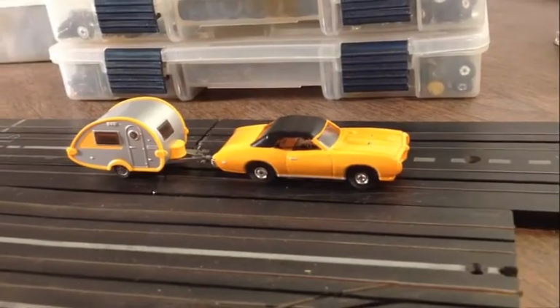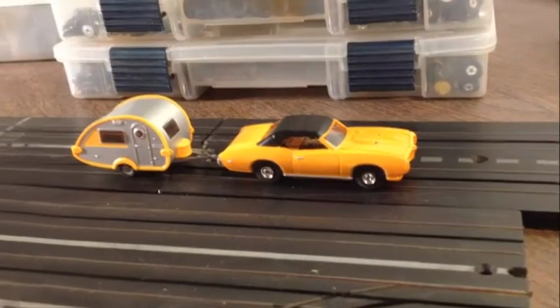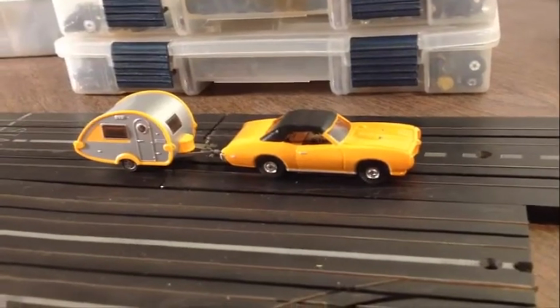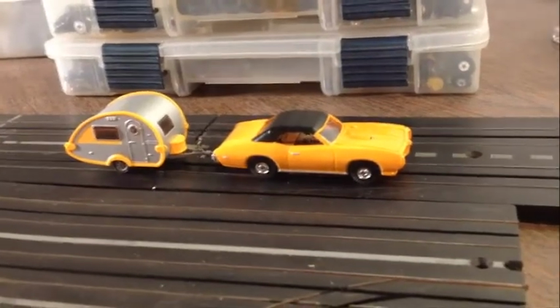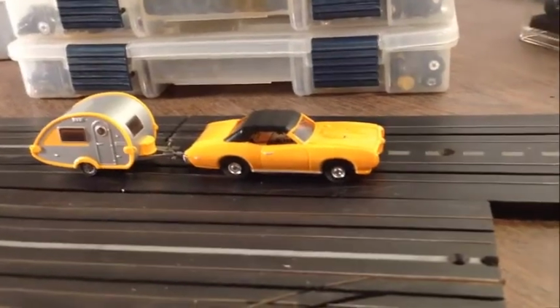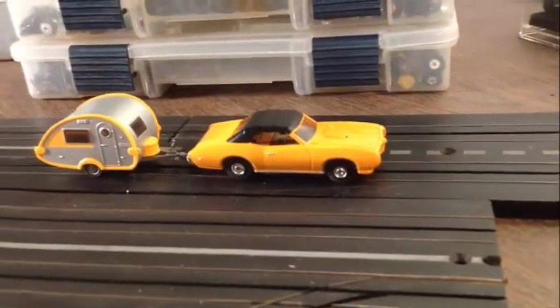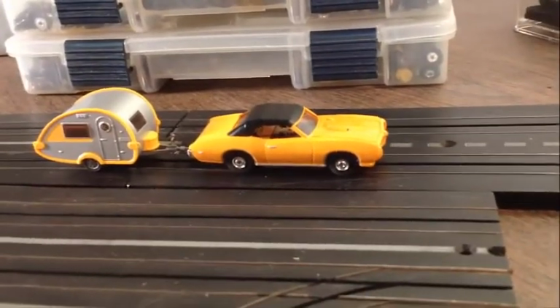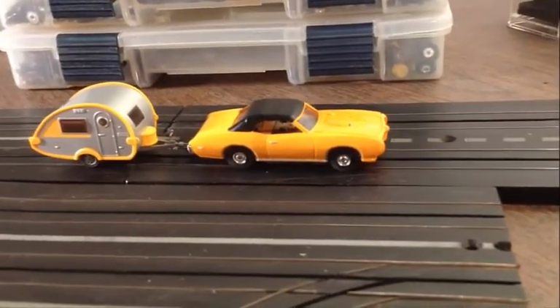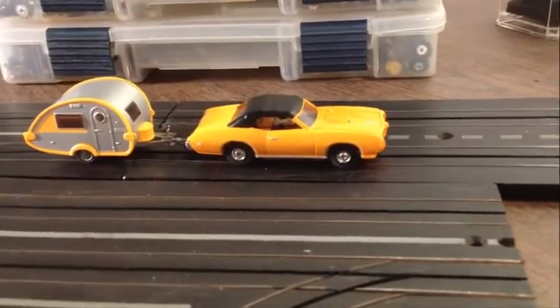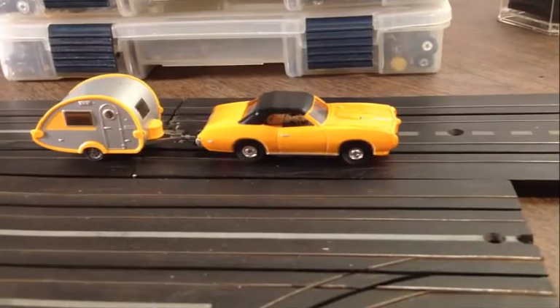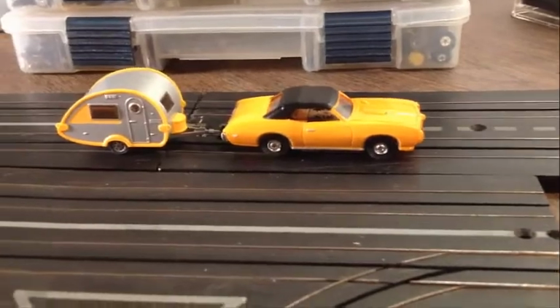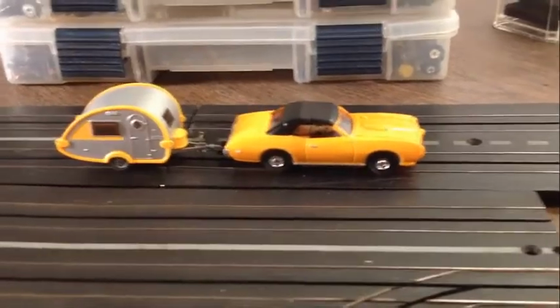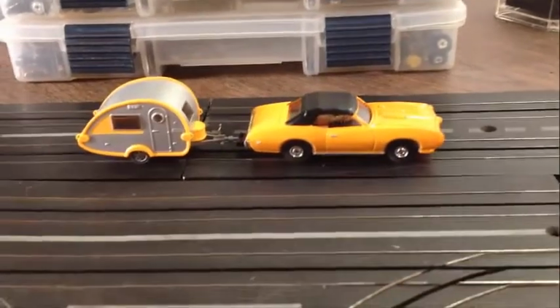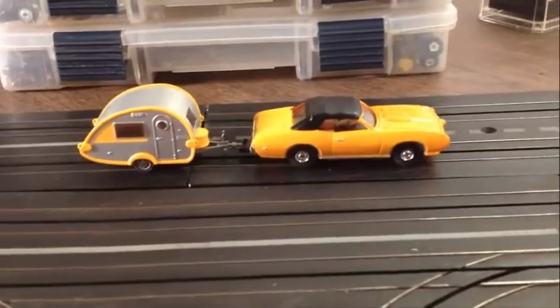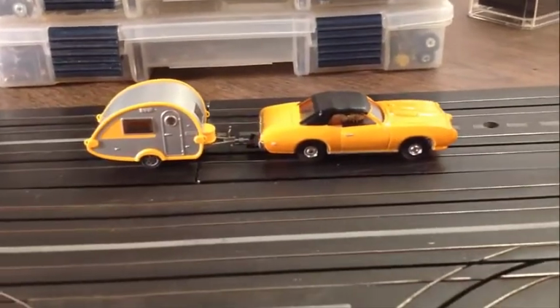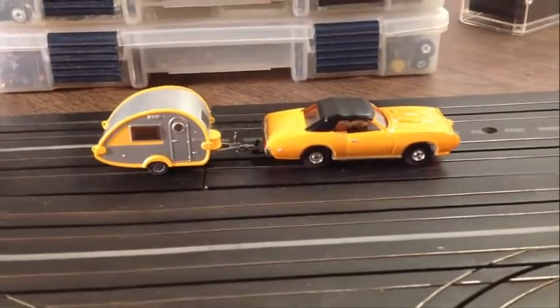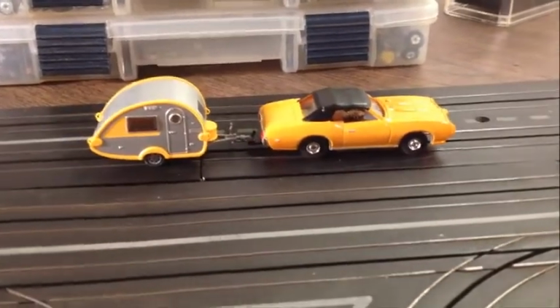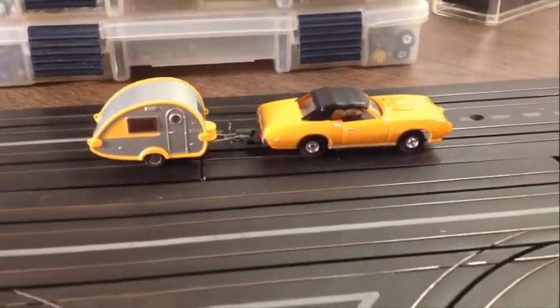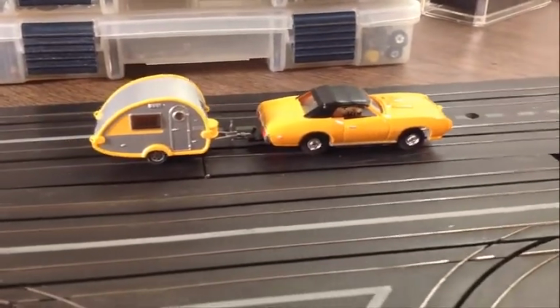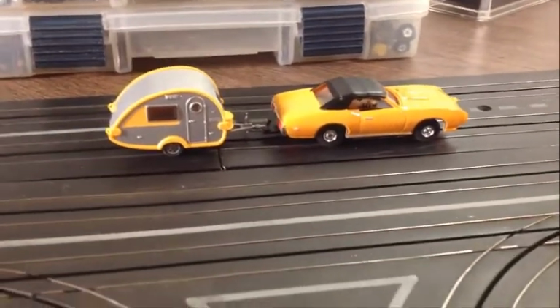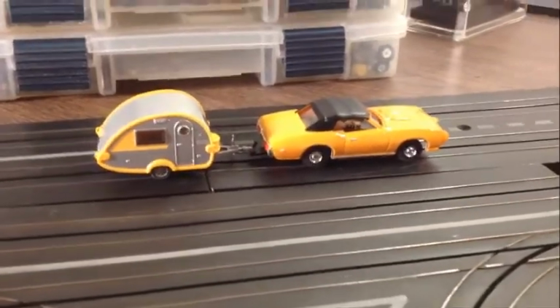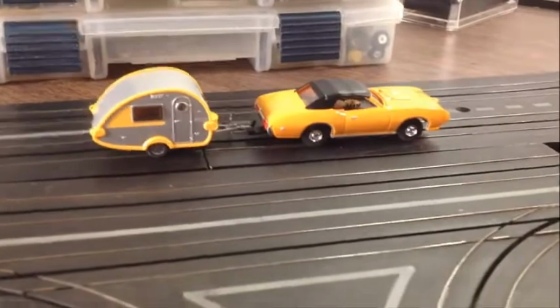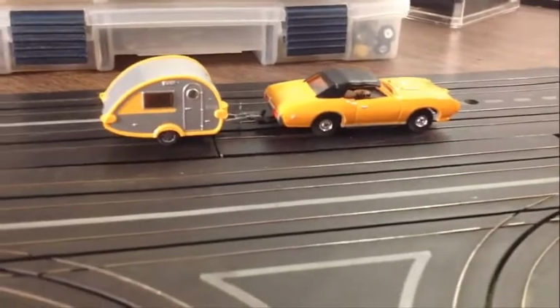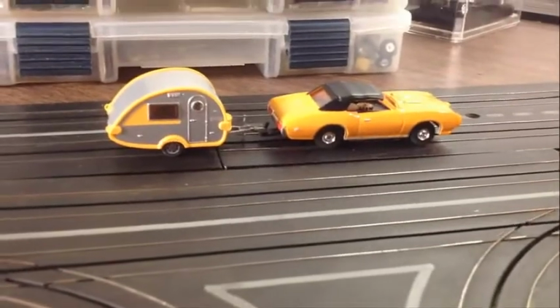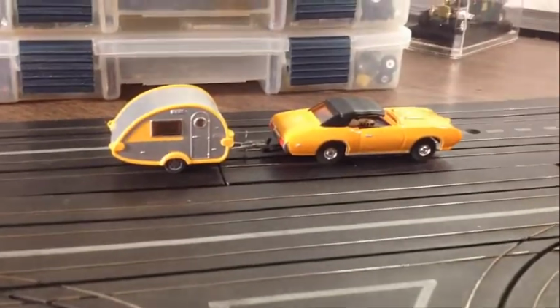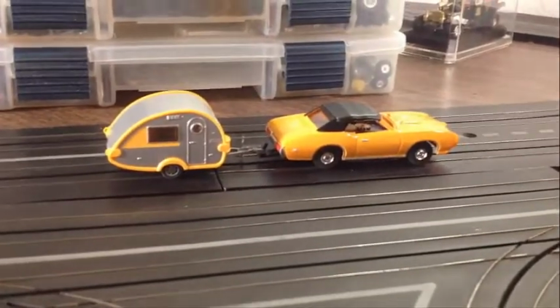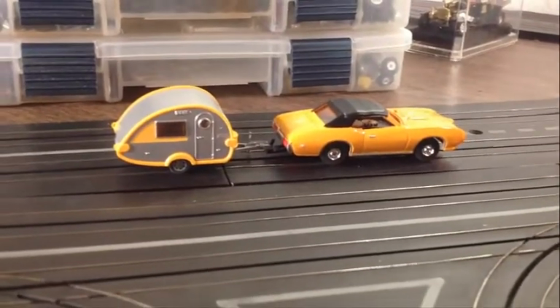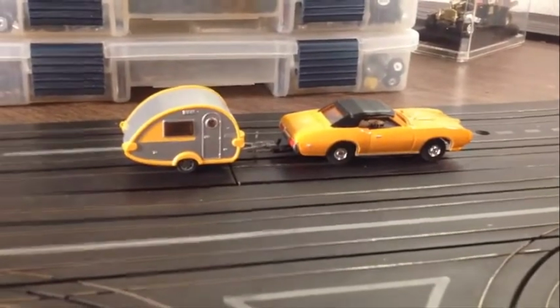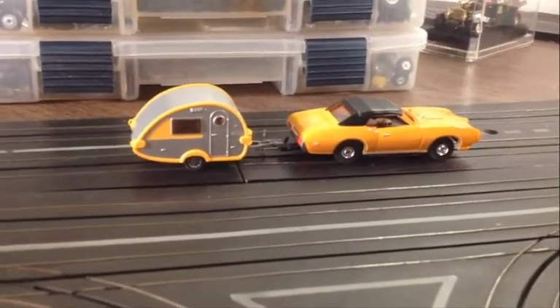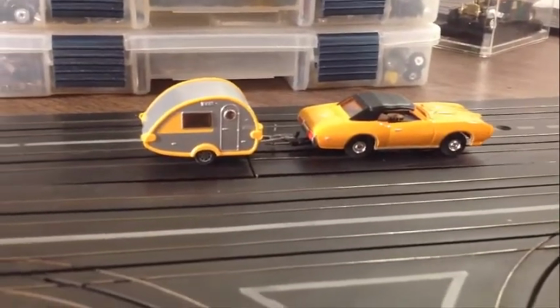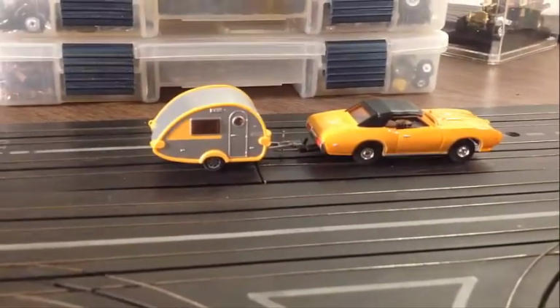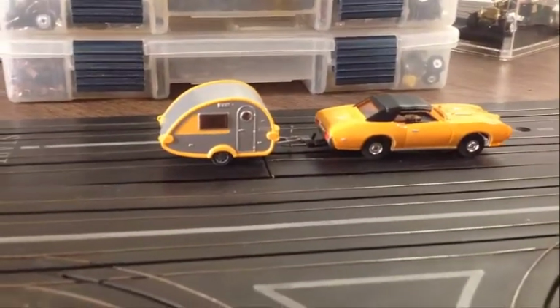Hey, hello, Jeff from Smokin' T-Jets. This is the next slot car in the trailer that I'm offering up on eBay, guys. It really looks nice. It's a GTO, made by Johnny Lightning, and it has an Aurora T-Jet chassis on it. And I love the trailer there.